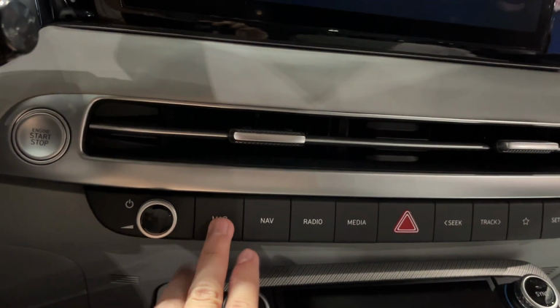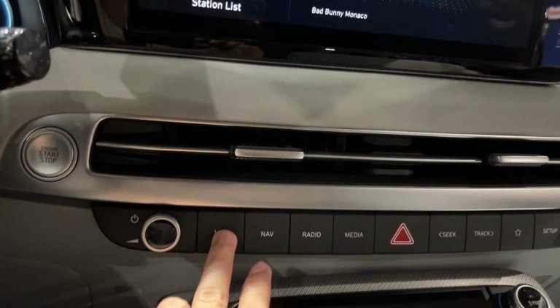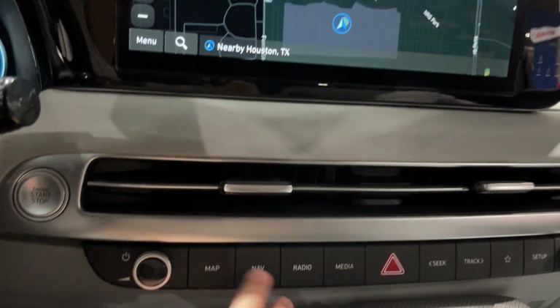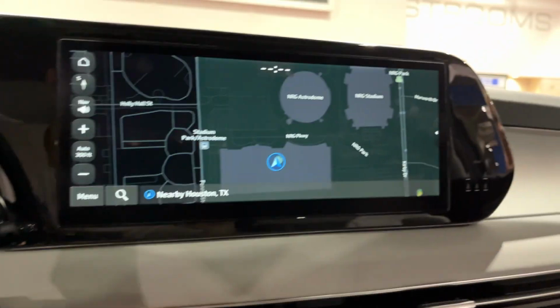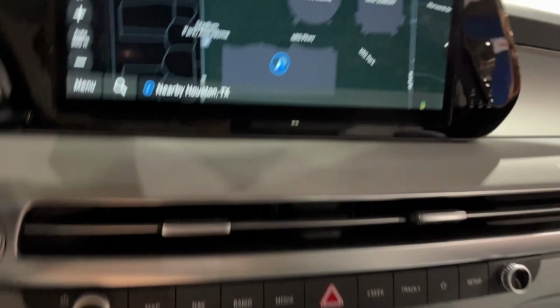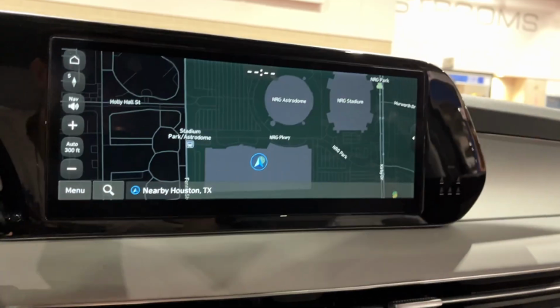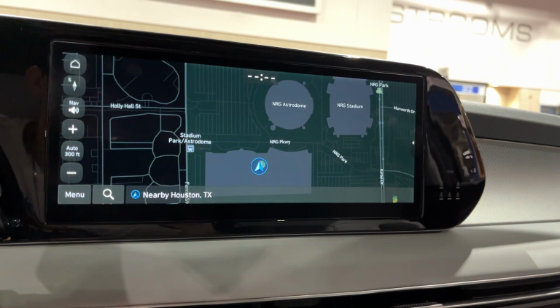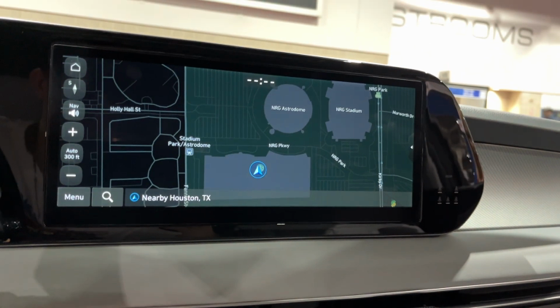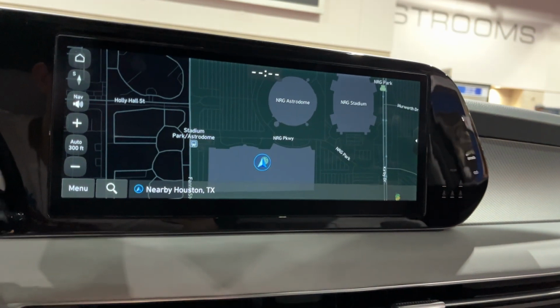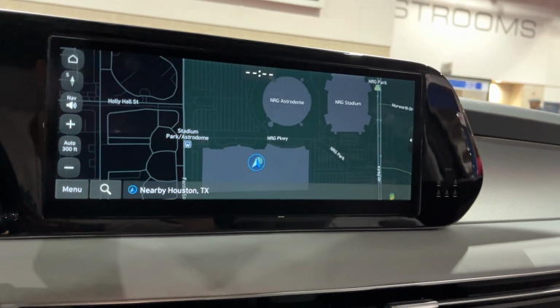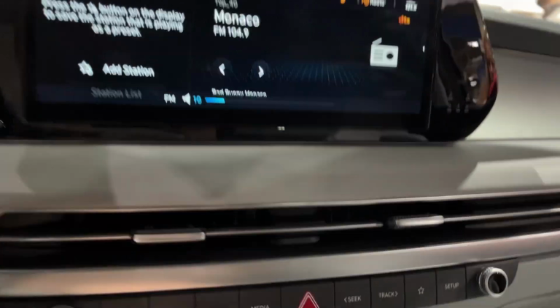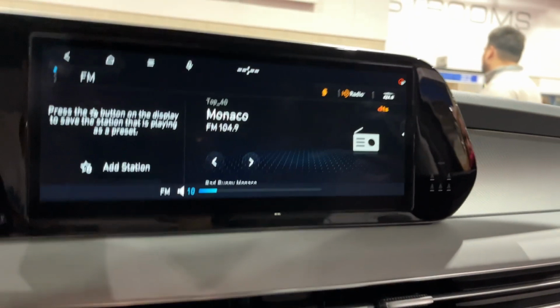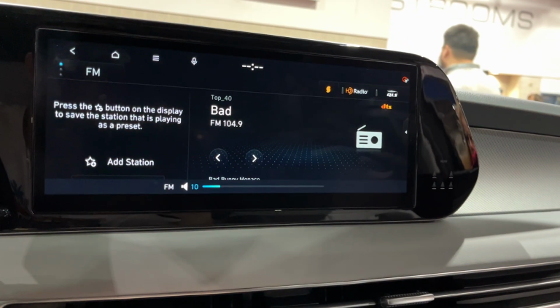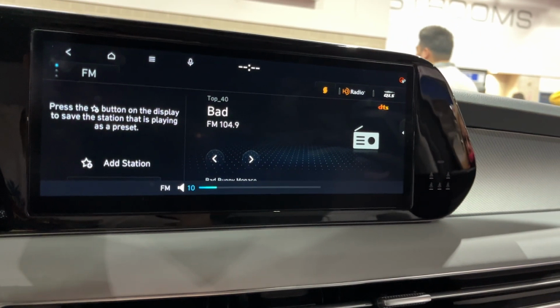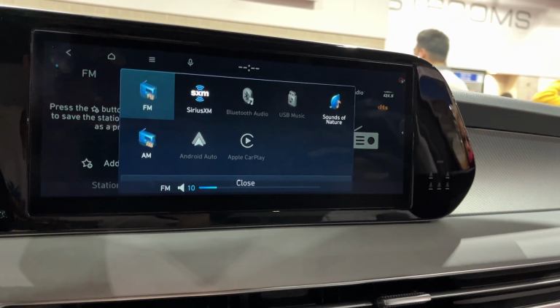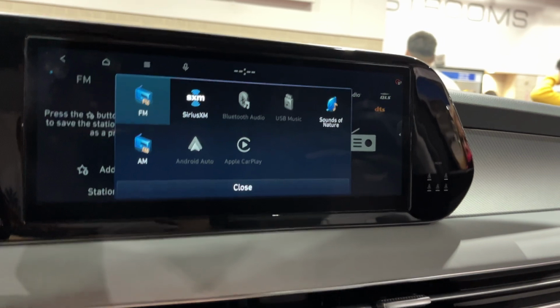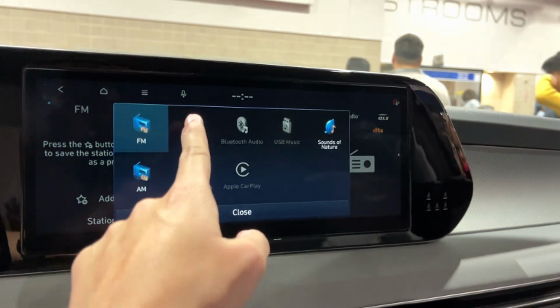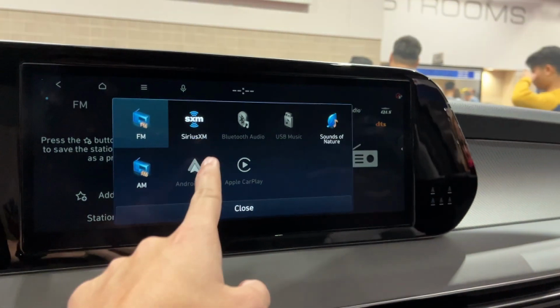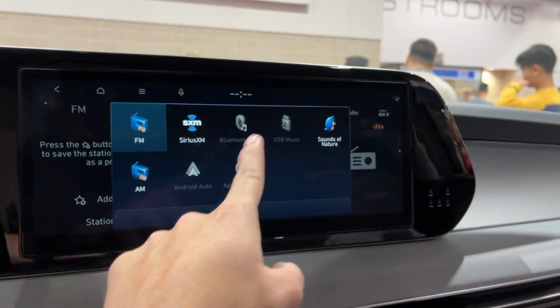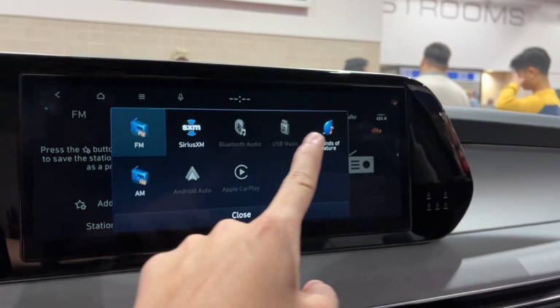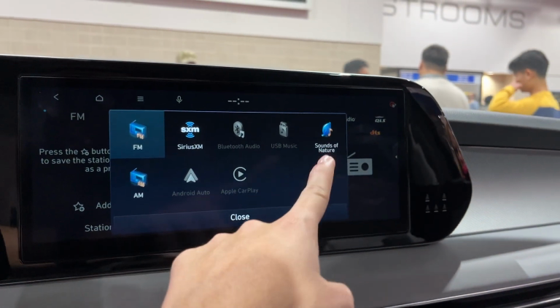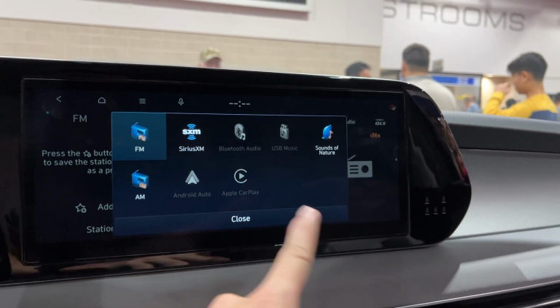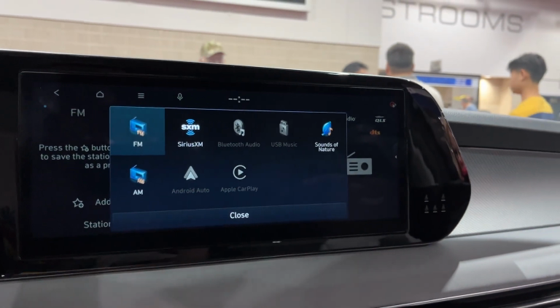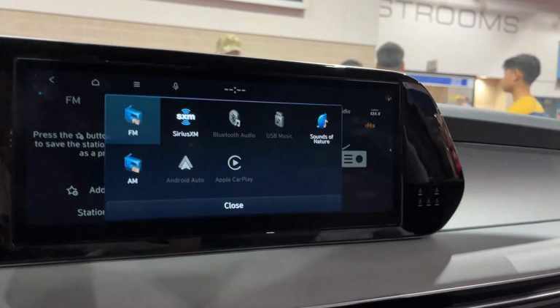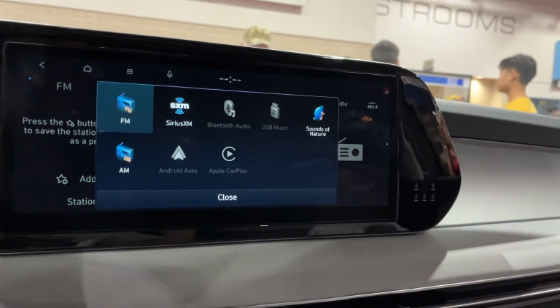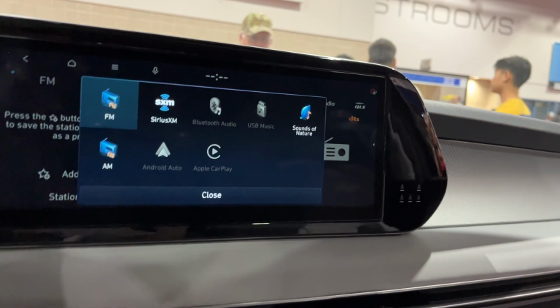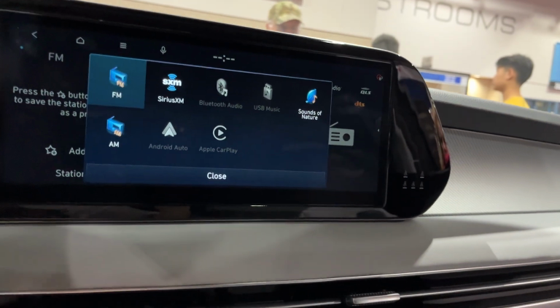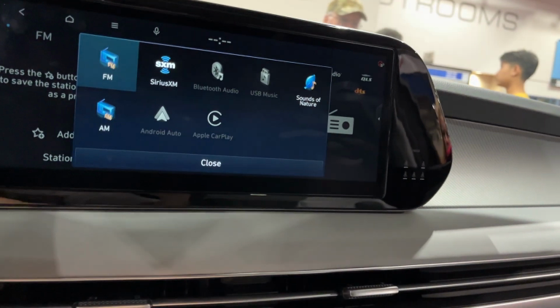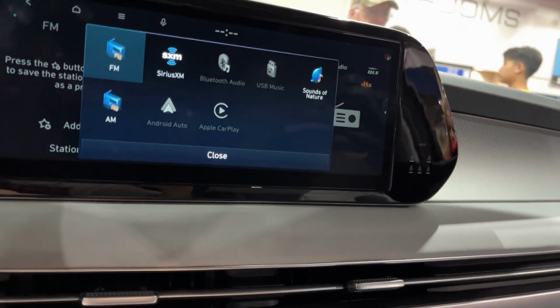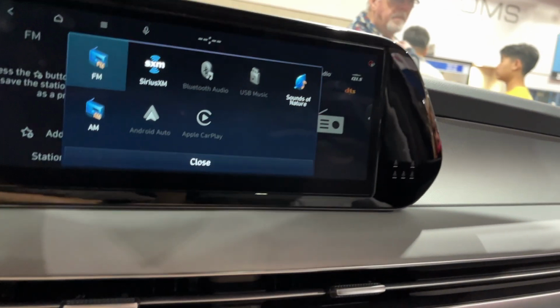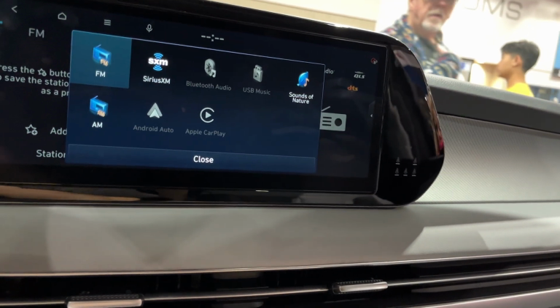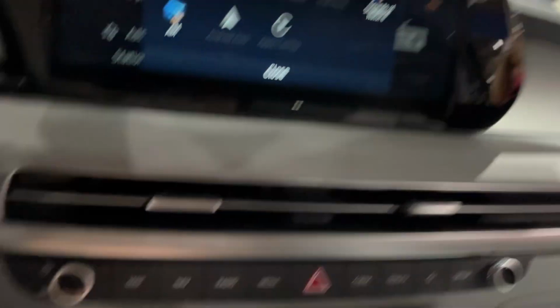You have your map right there. There's your radio right here. You have your media. You also have Sirius XM satellite radio with Bluetooth and sounds of nature, which I think is interesting. Seek track, setup, and tuning.